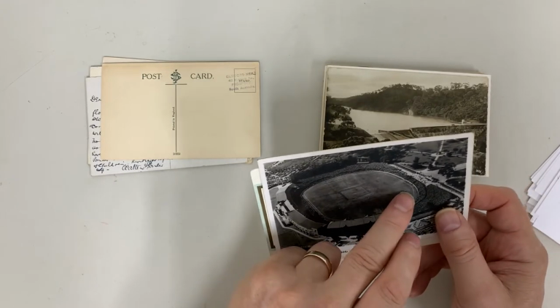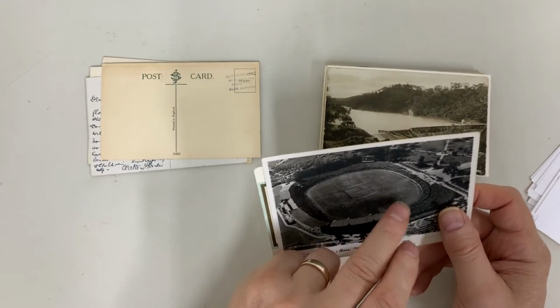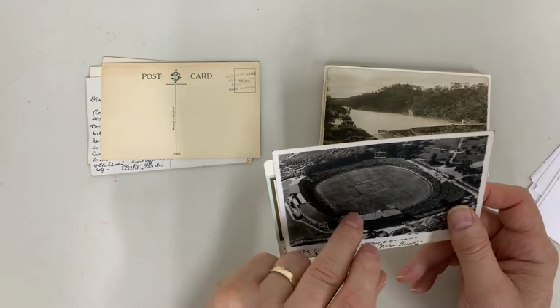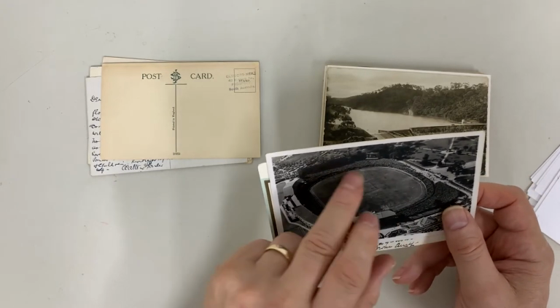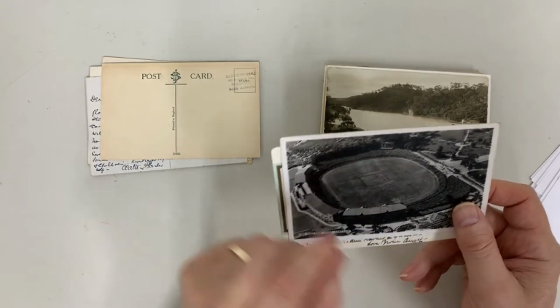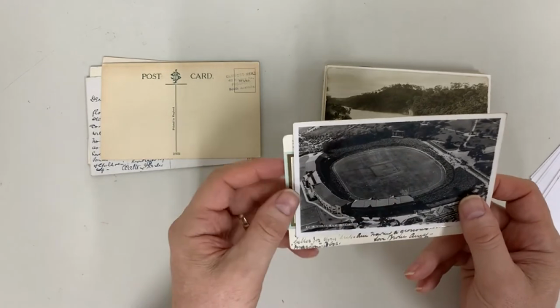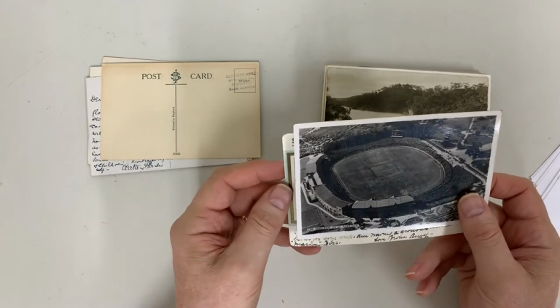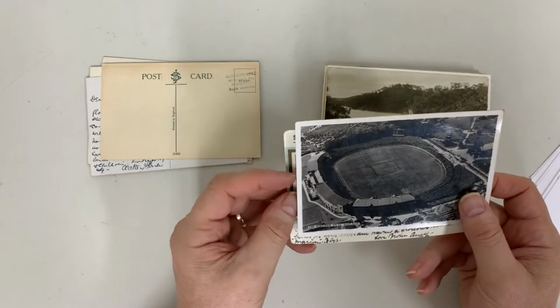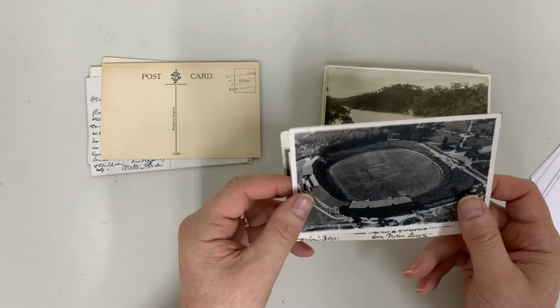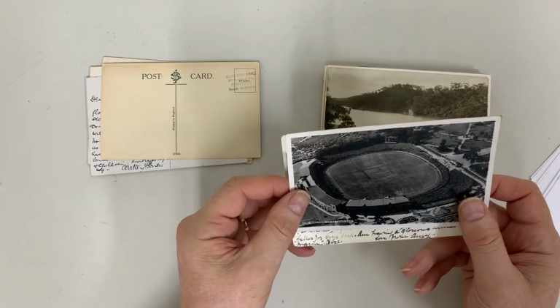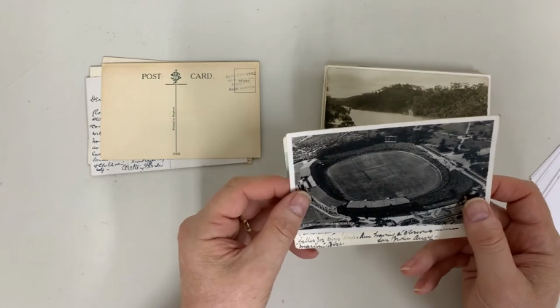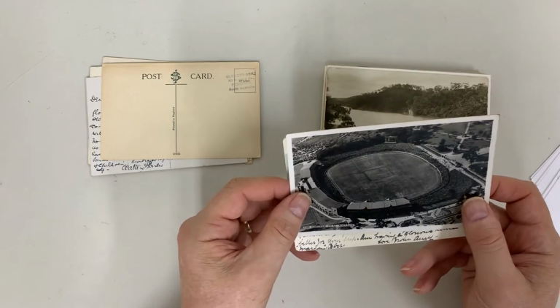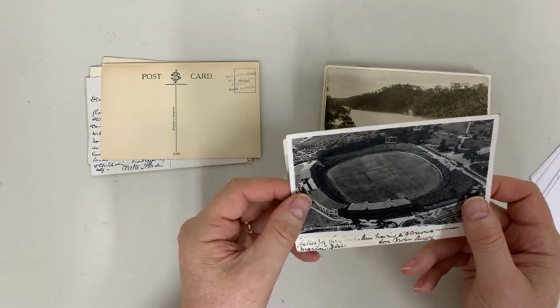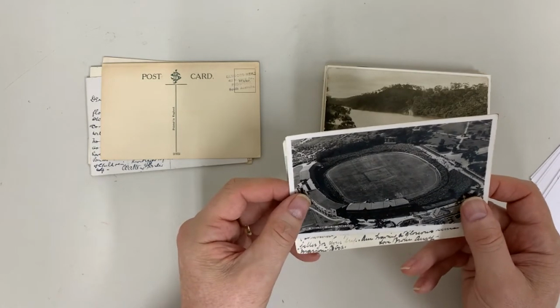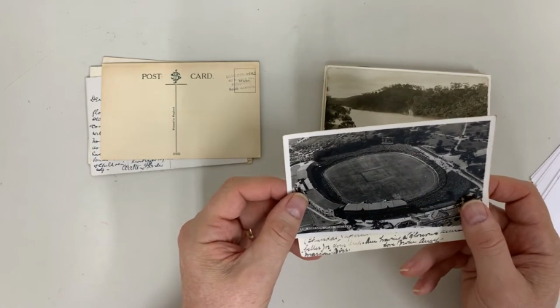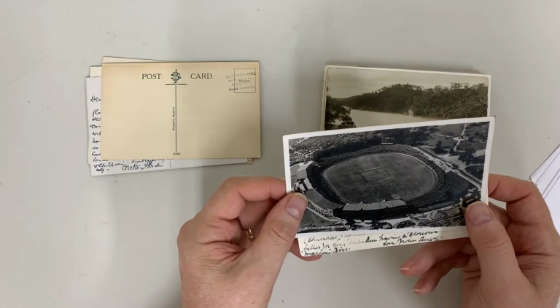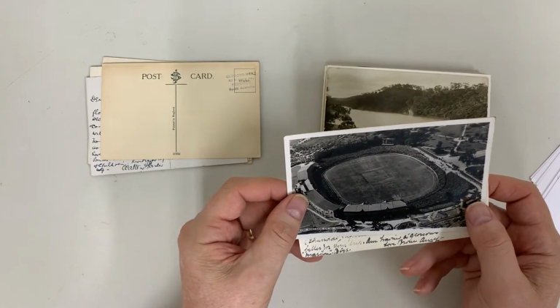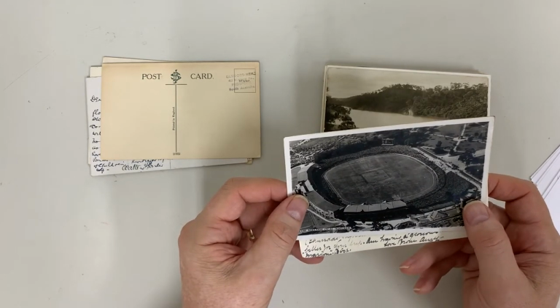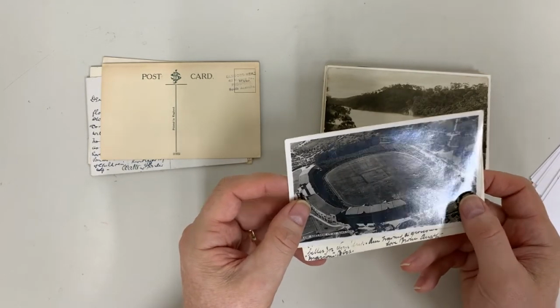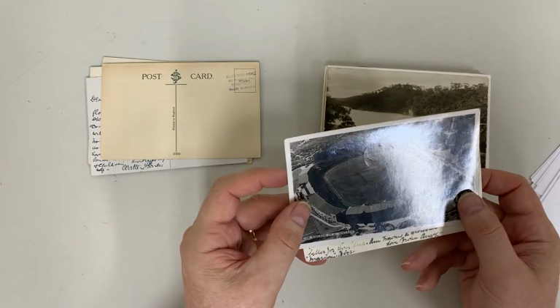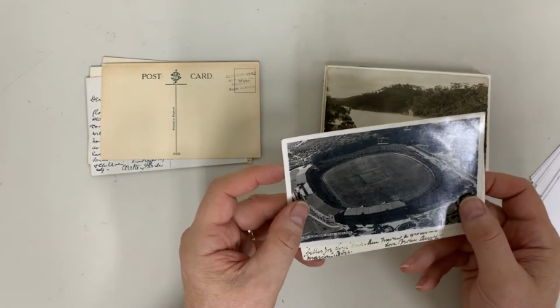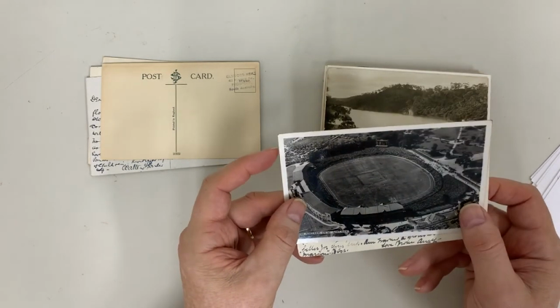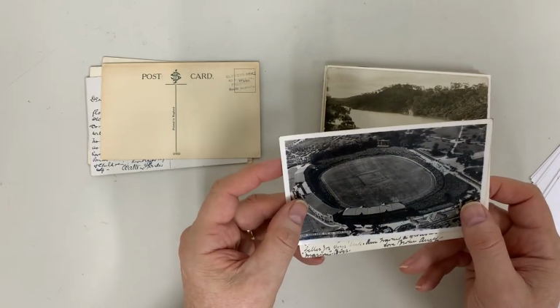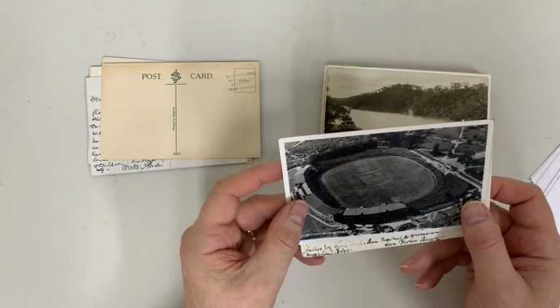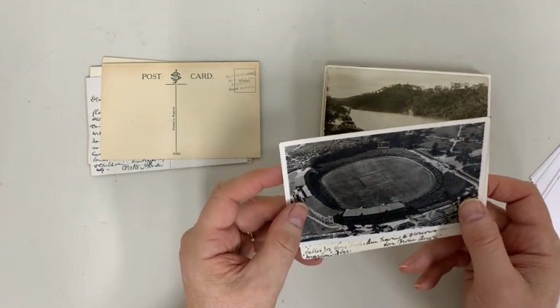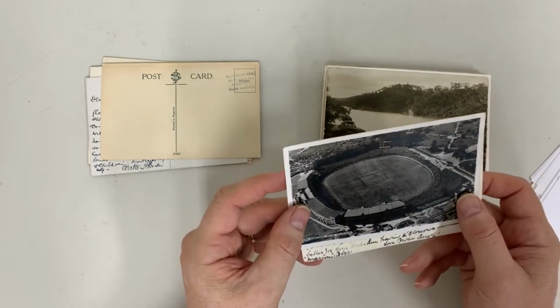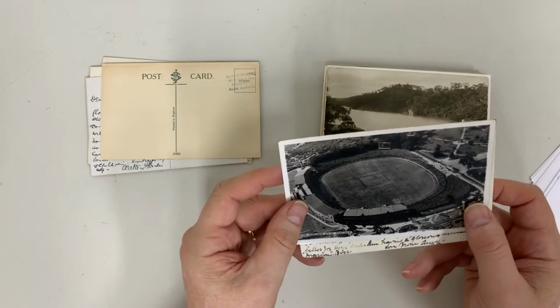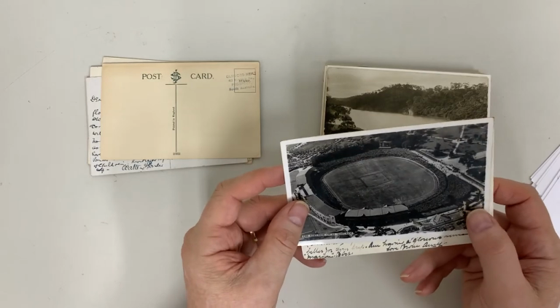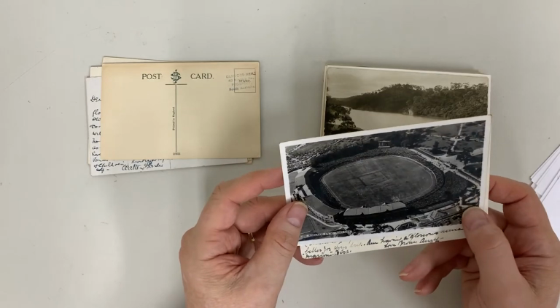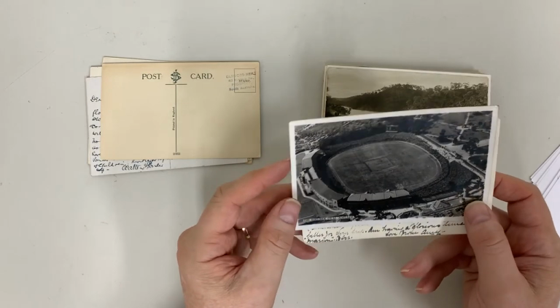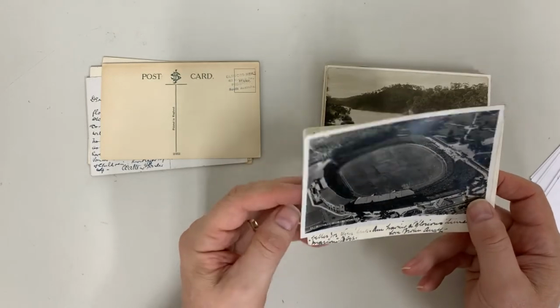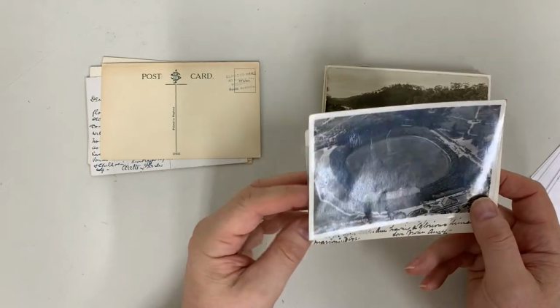A big crowd — absolutely packed. Might have been a State final grand final.